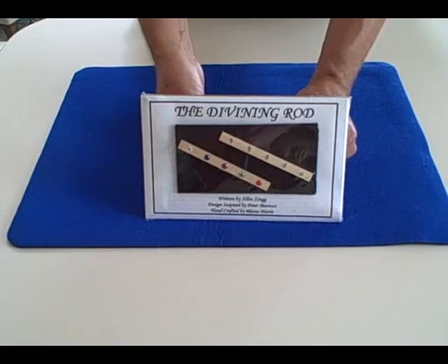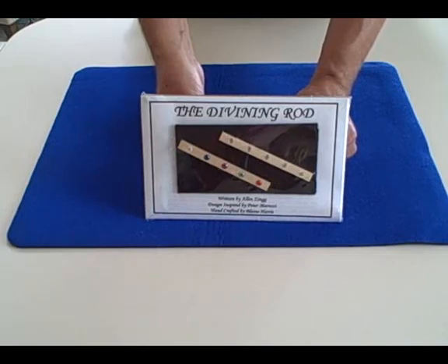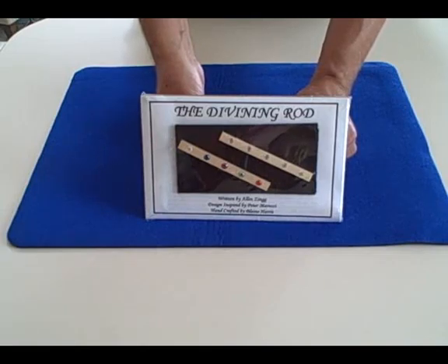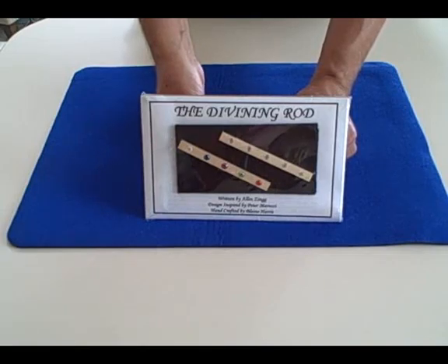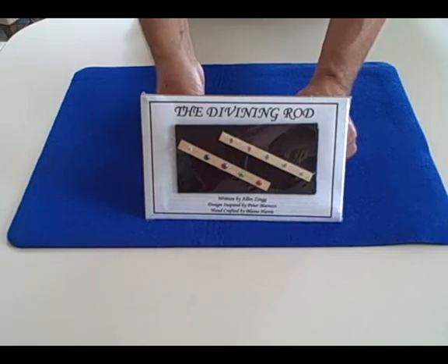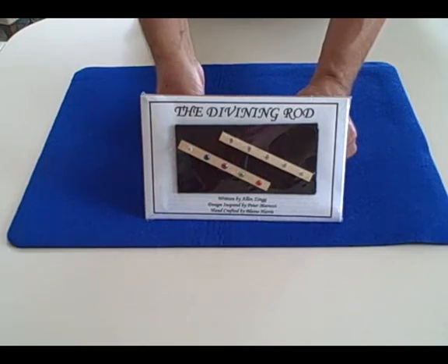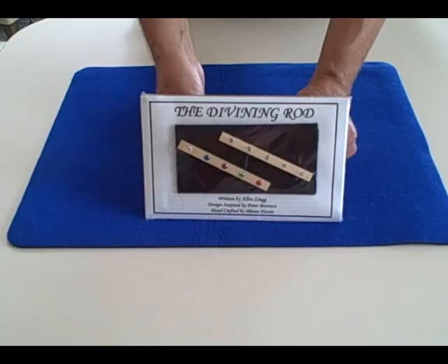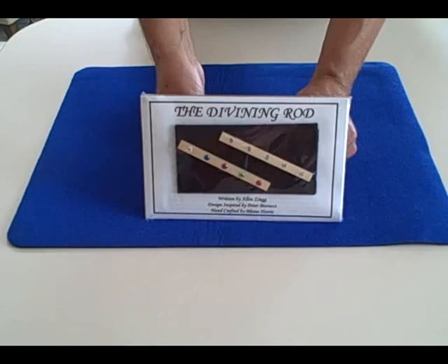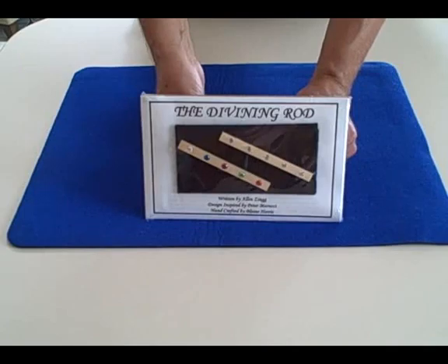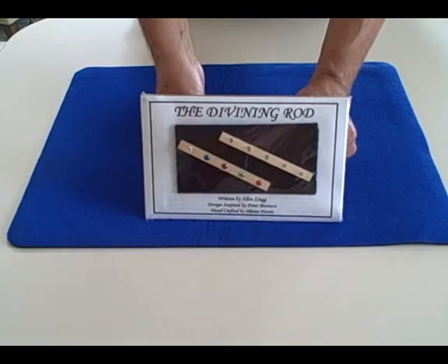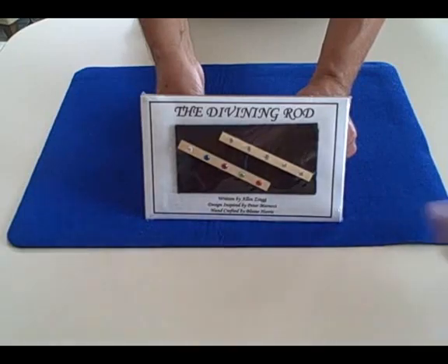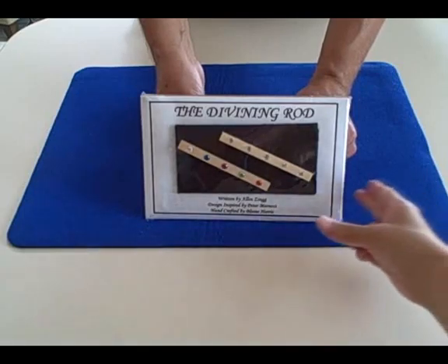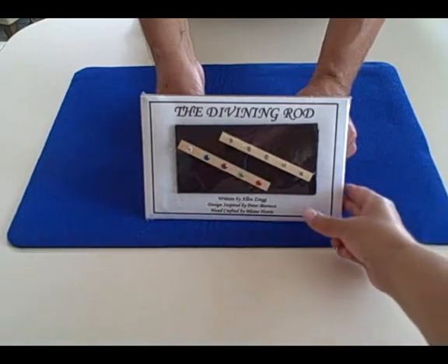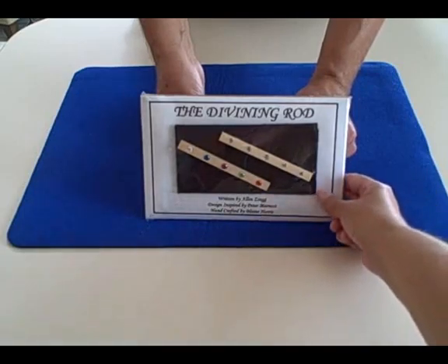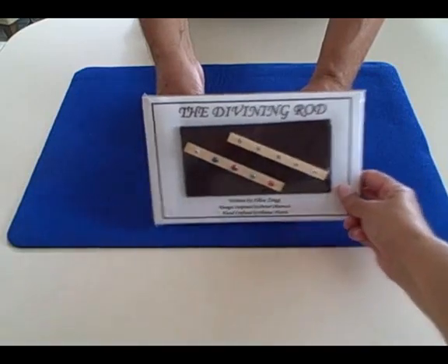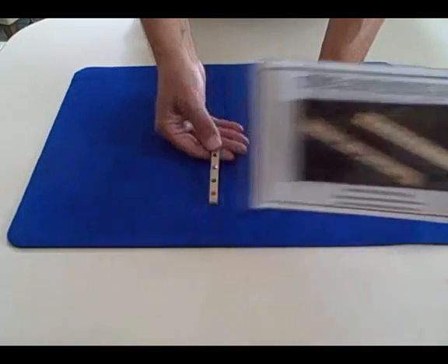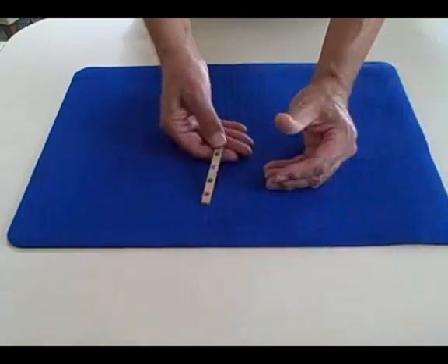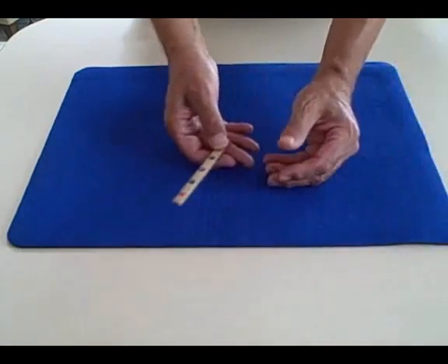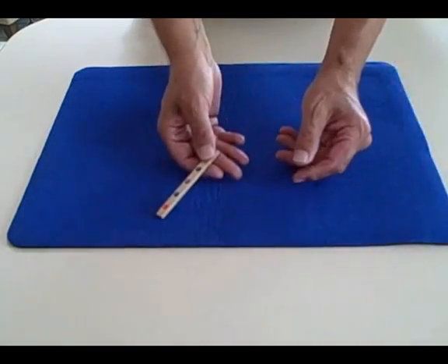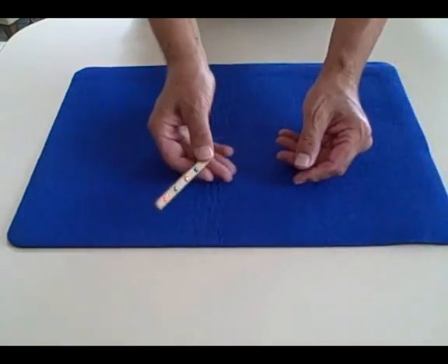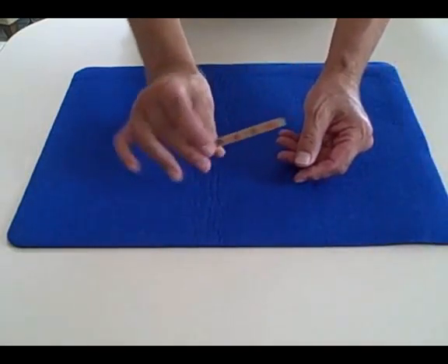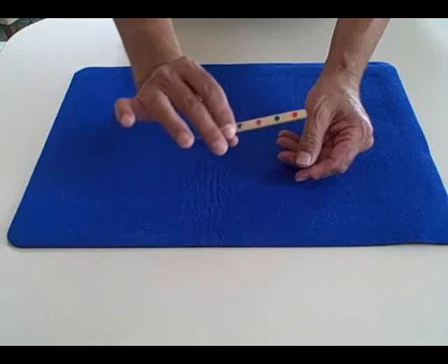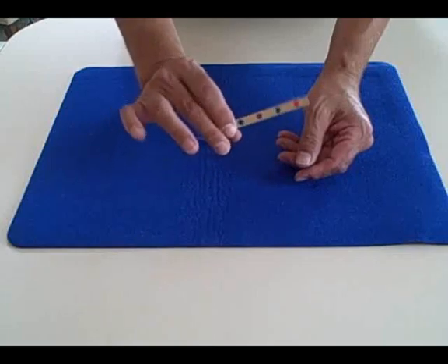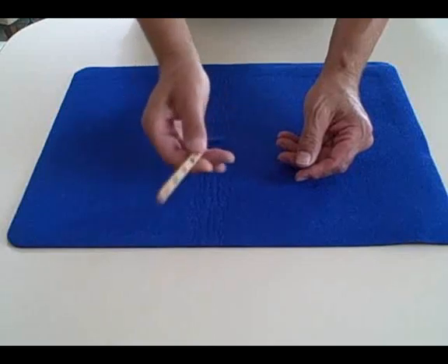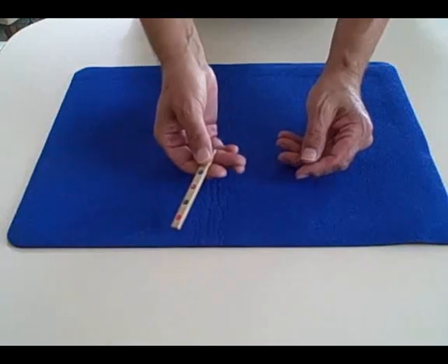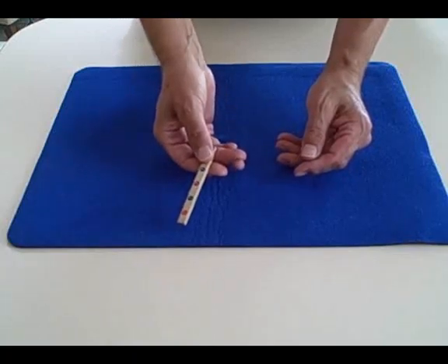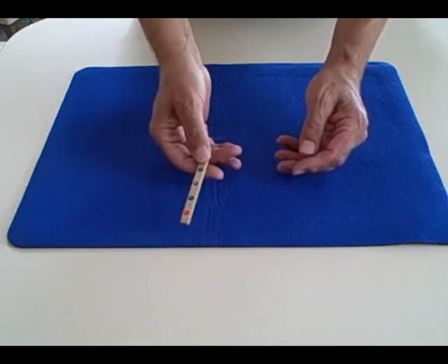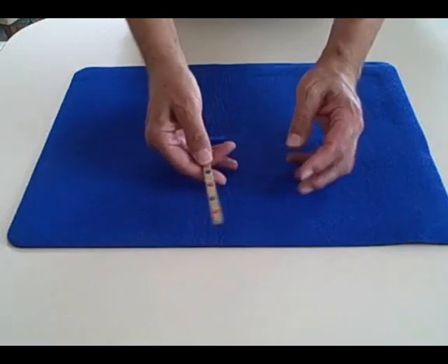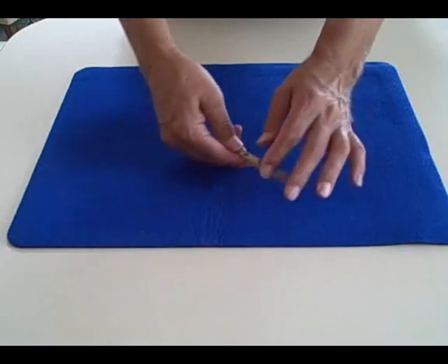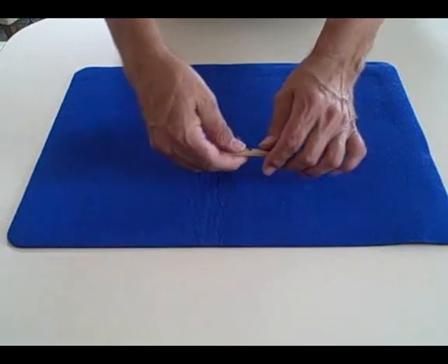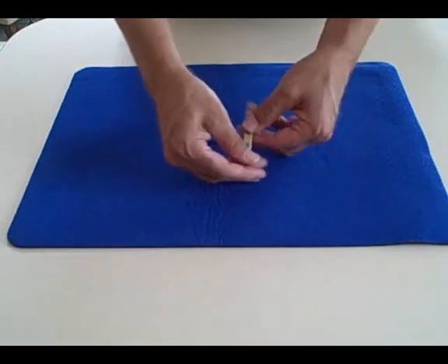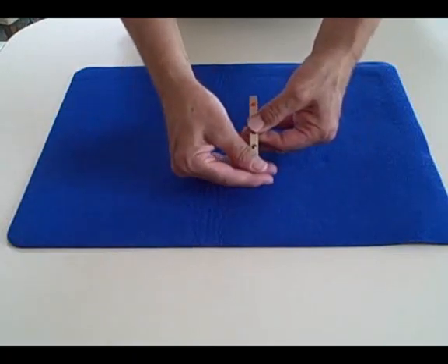Here's one routine with the Divining Rods. All the colors of the rainbow — you know how difficult it is to capture them.